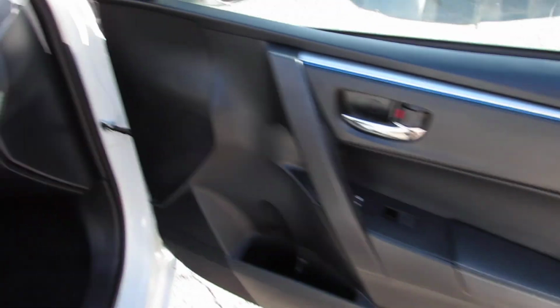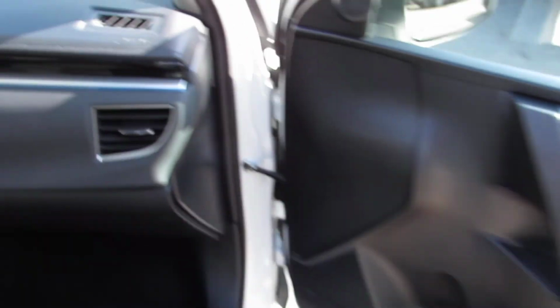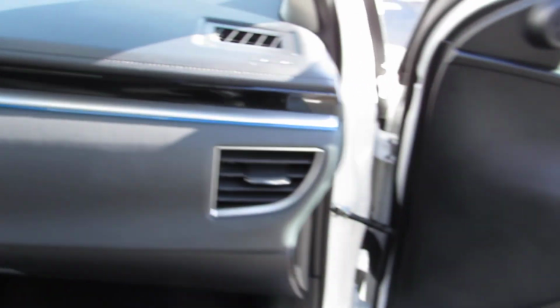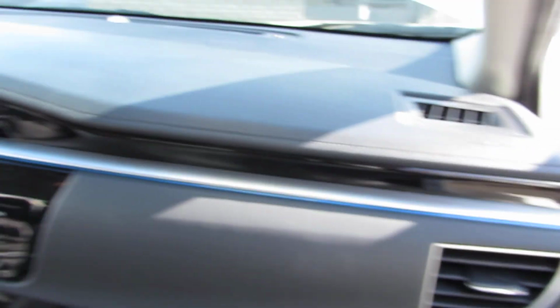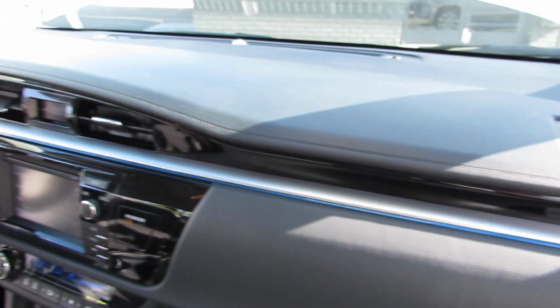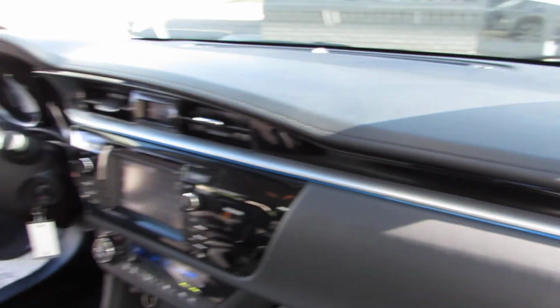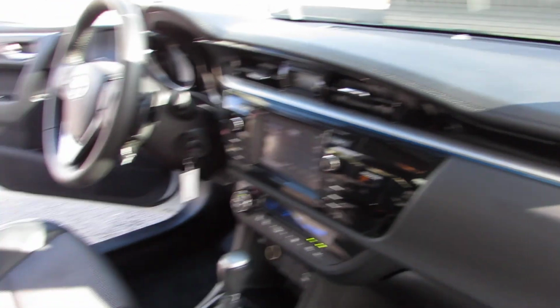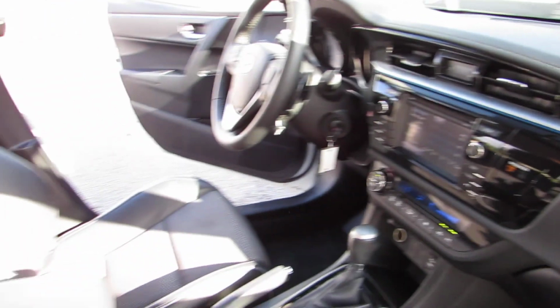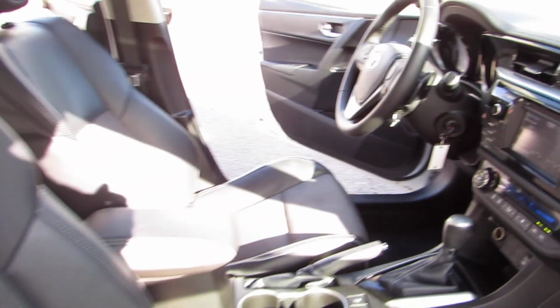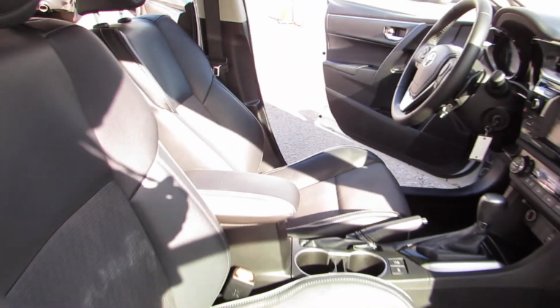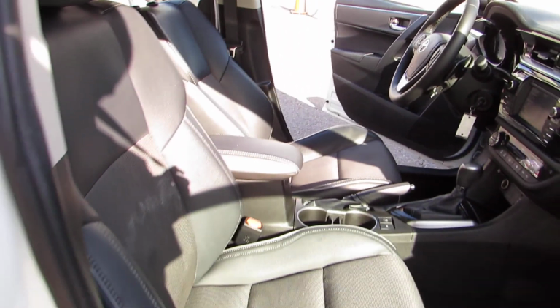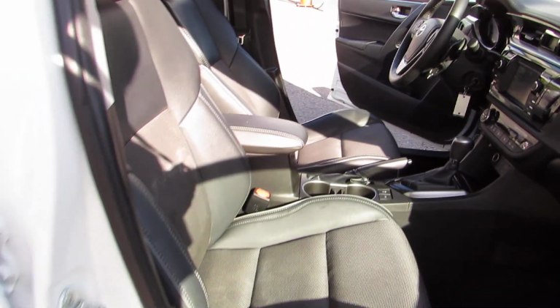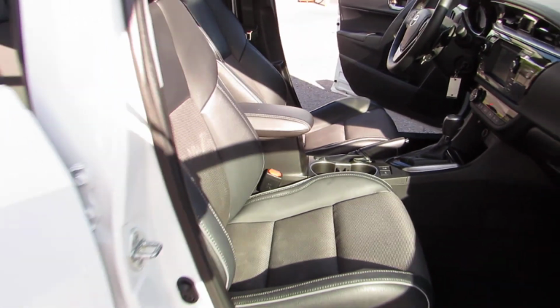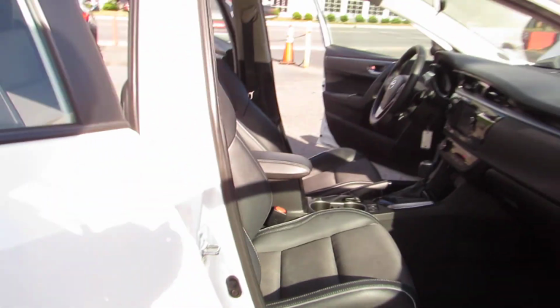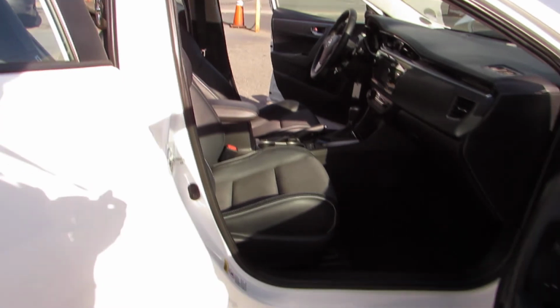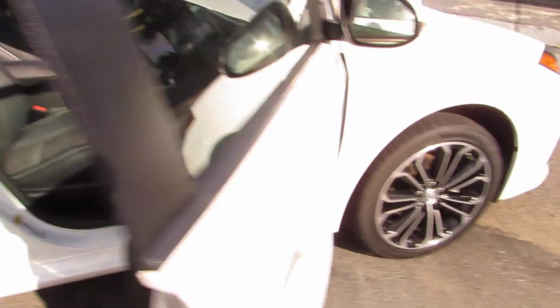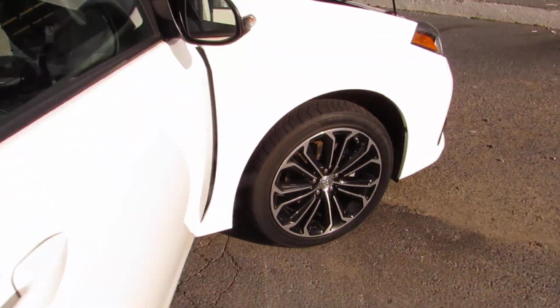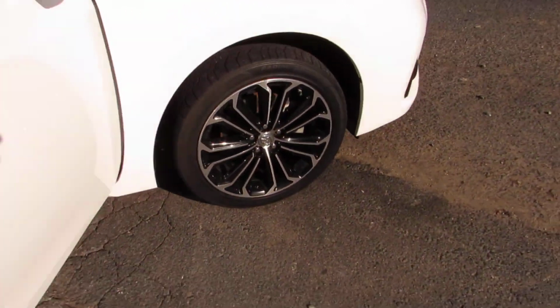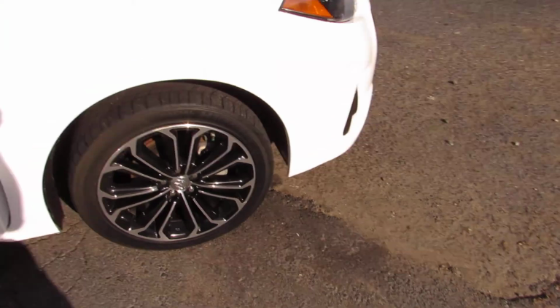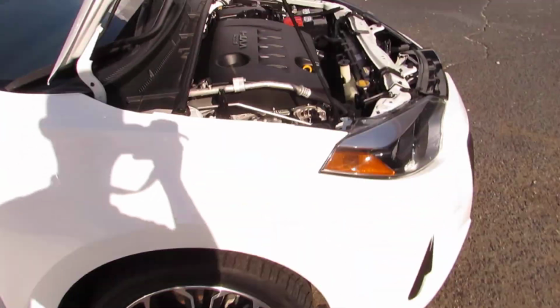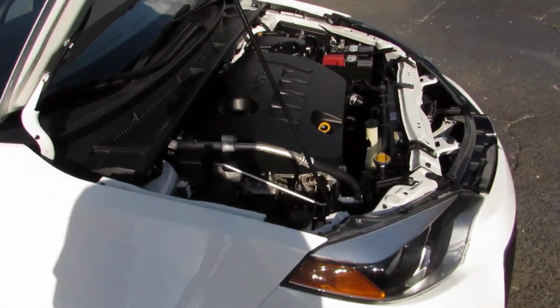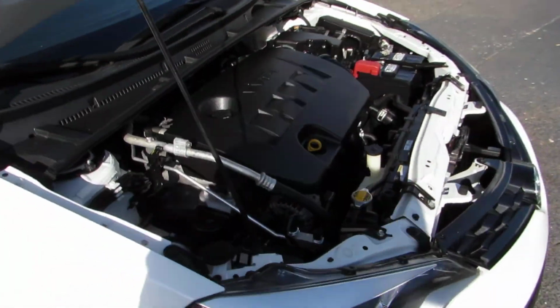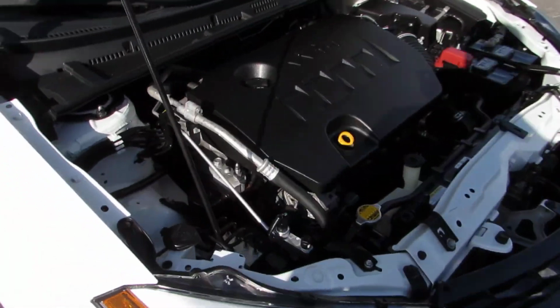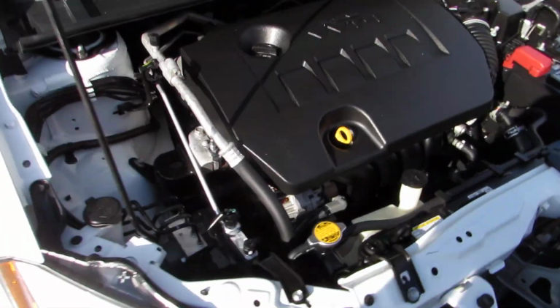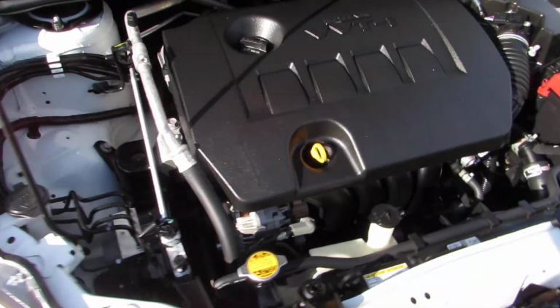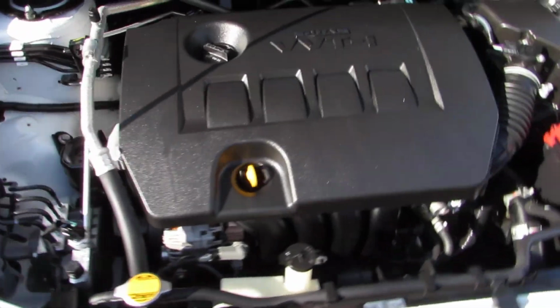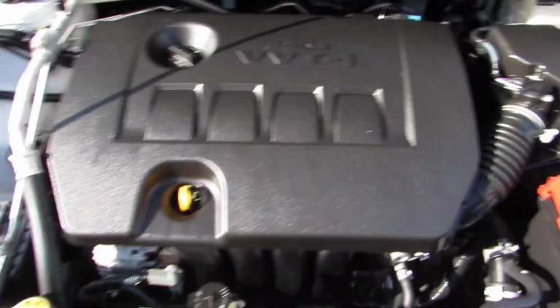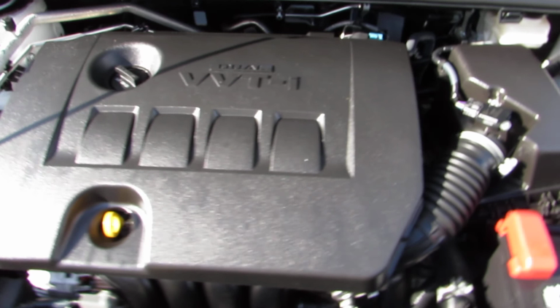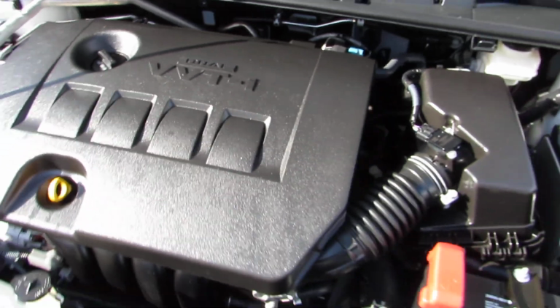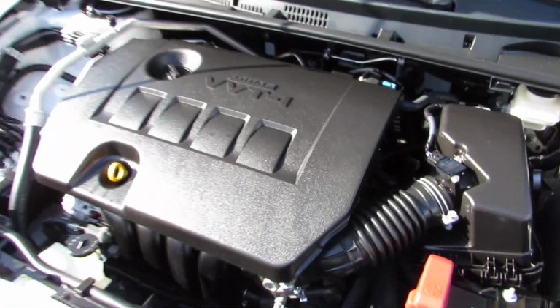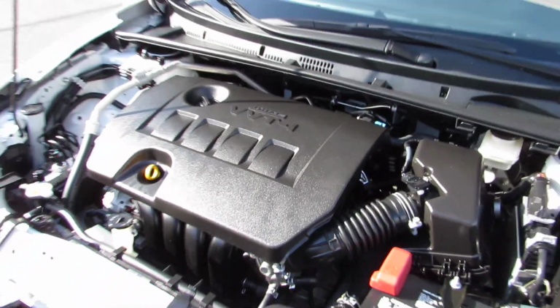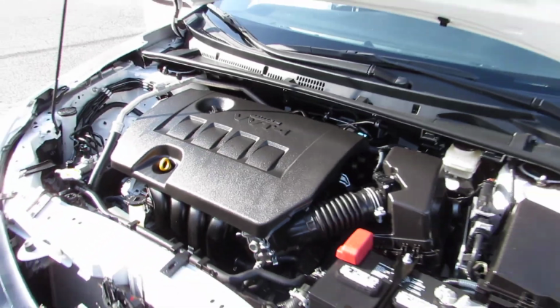Let's take a look at the front. Now let's take a look under the hood. Very clean.